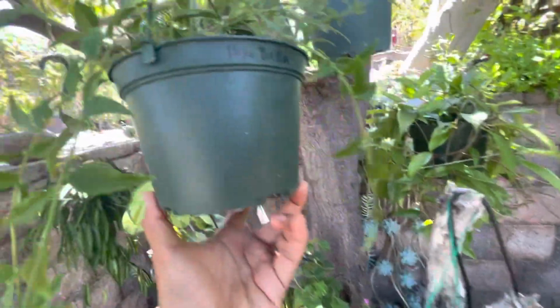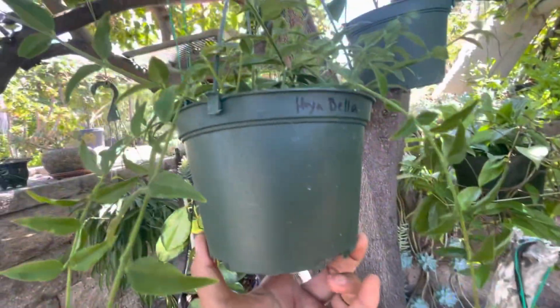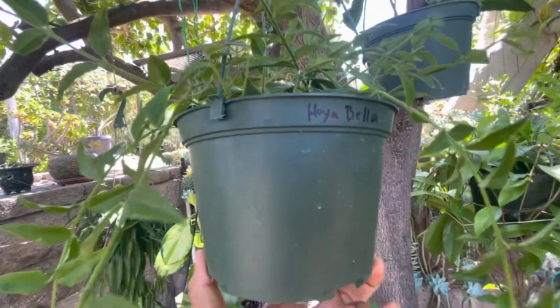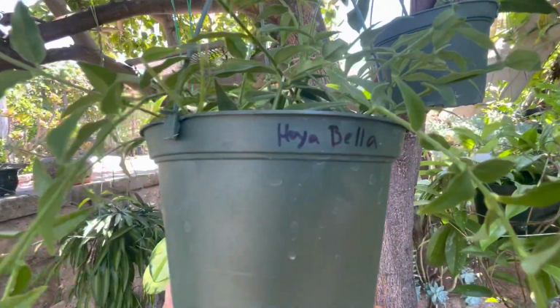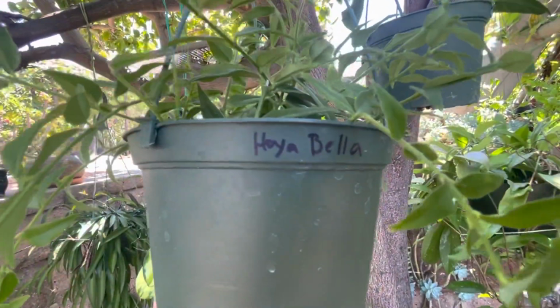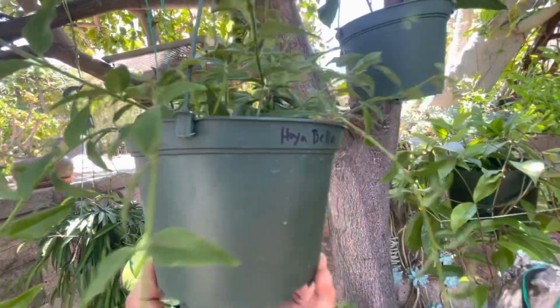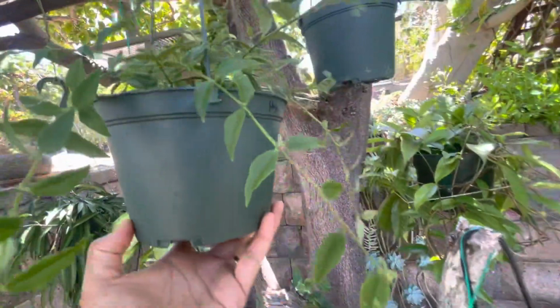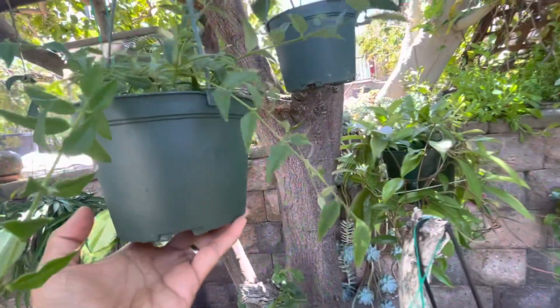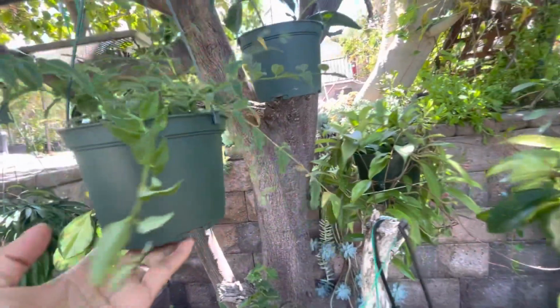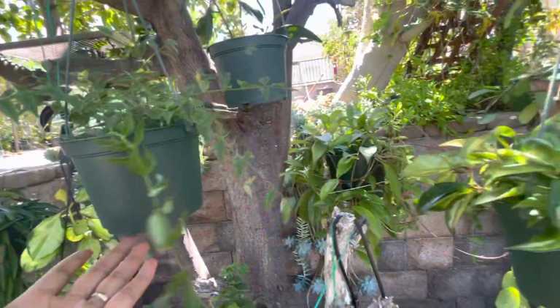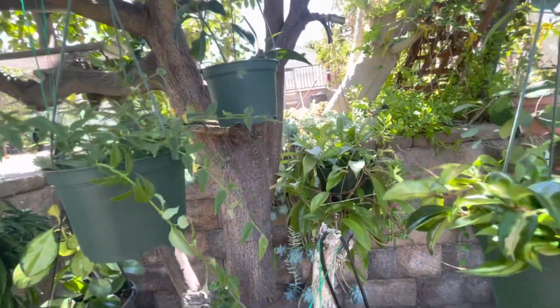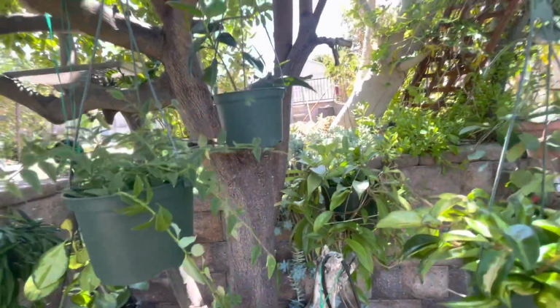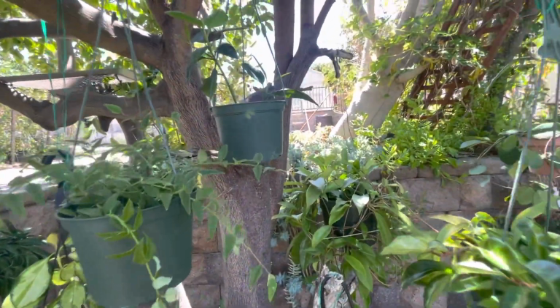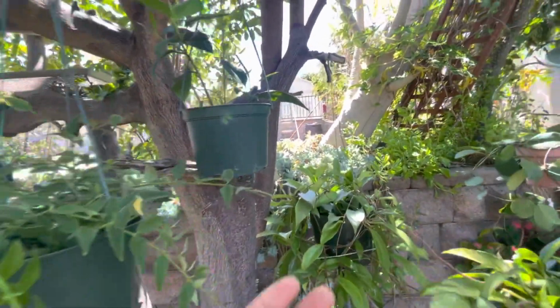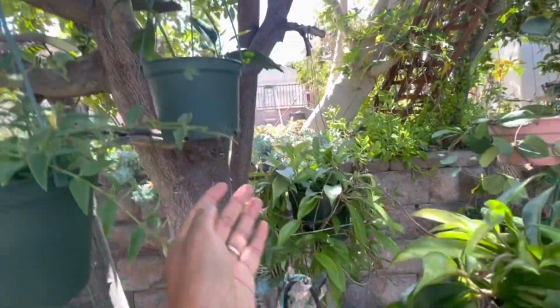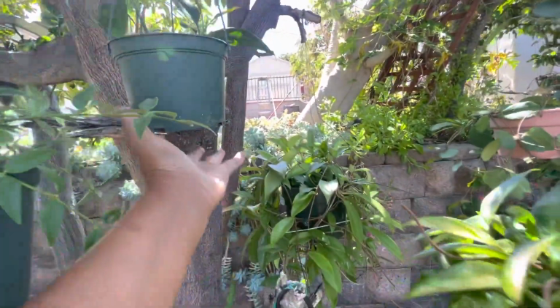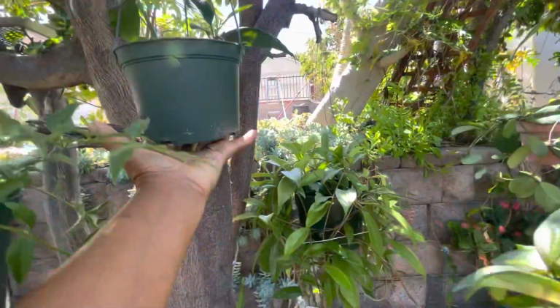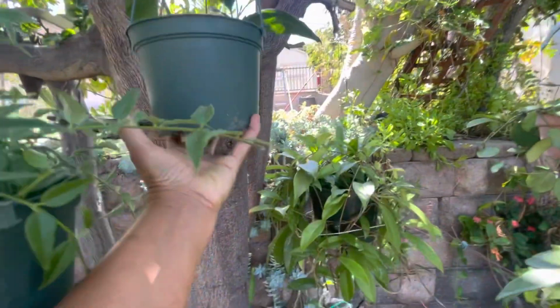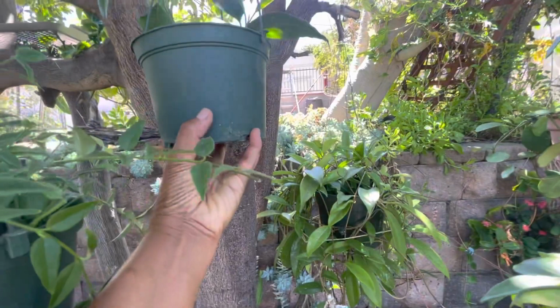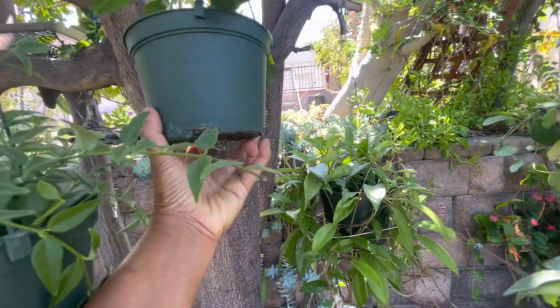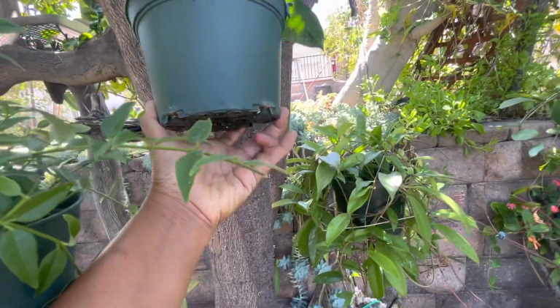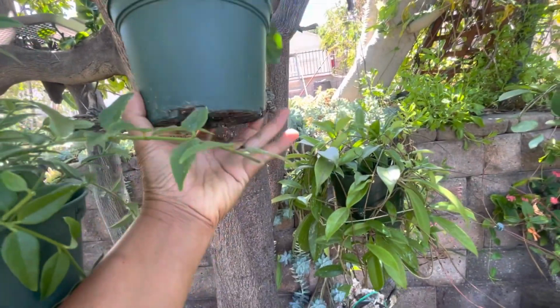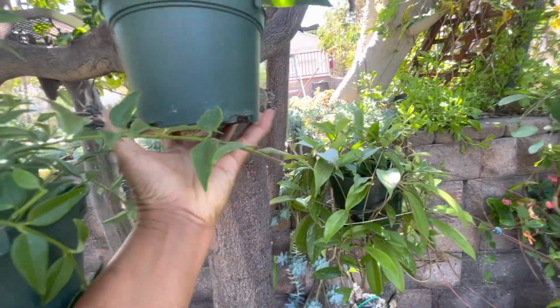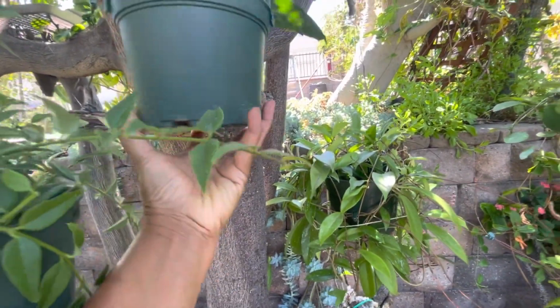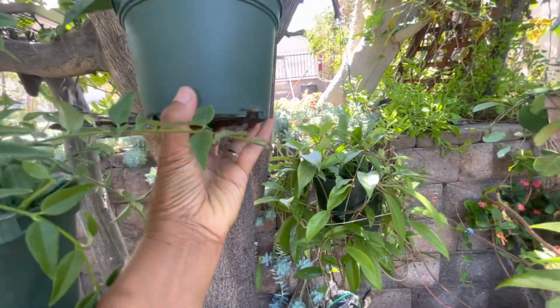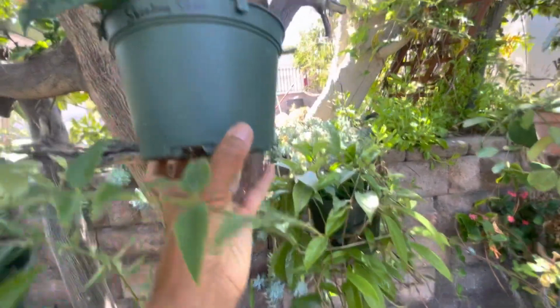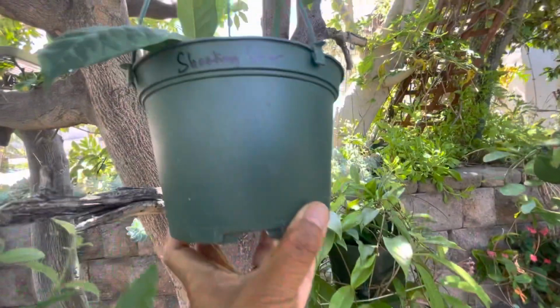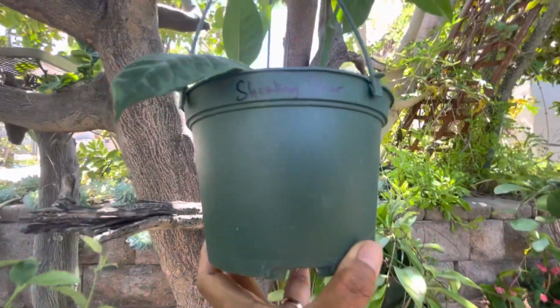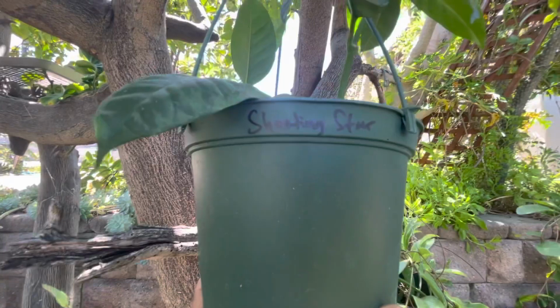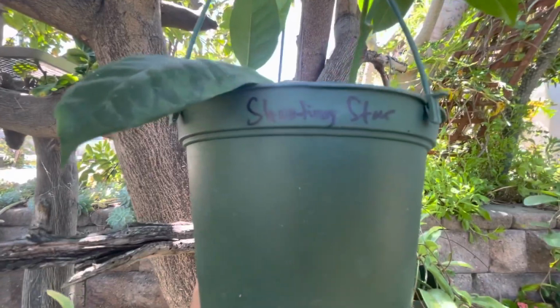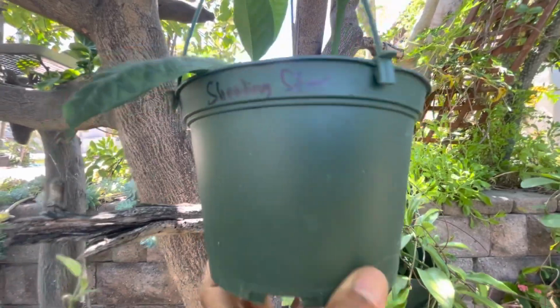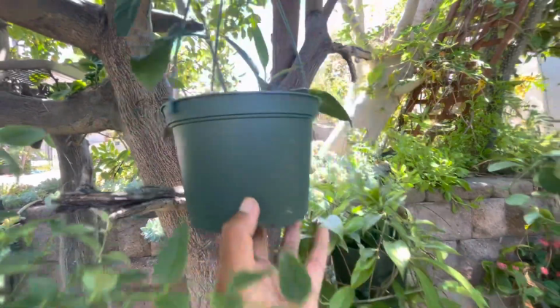That's Hoya Bella. I asked the seller to write the name for me so I can learn about it. And this one is Shooting Star right here.